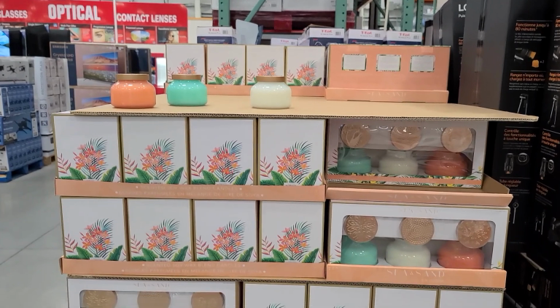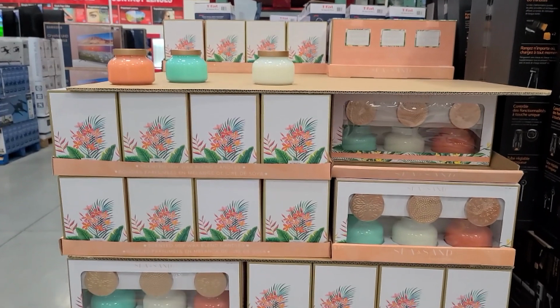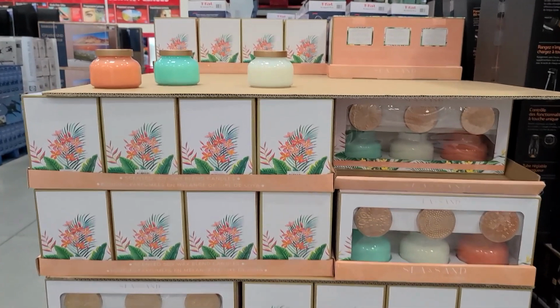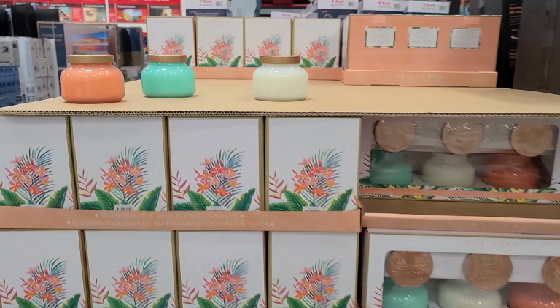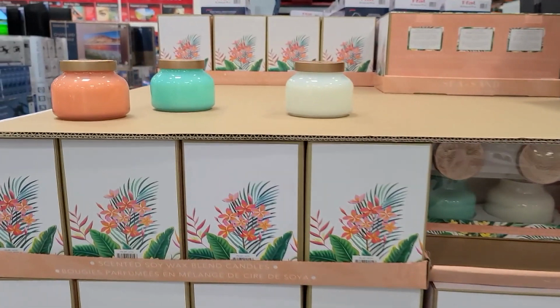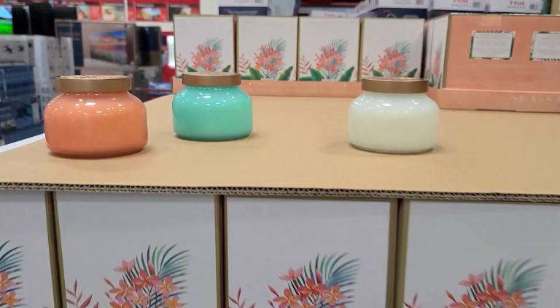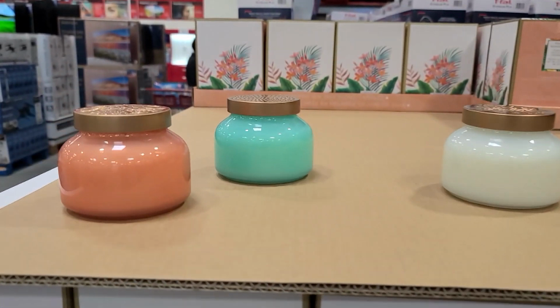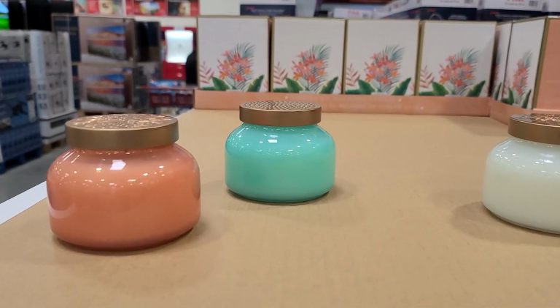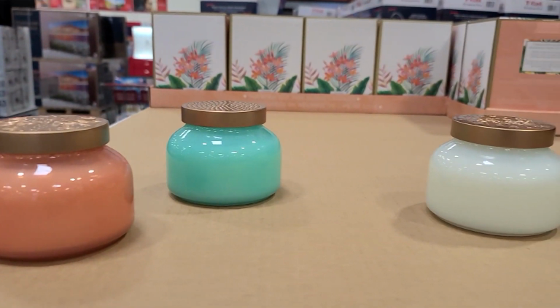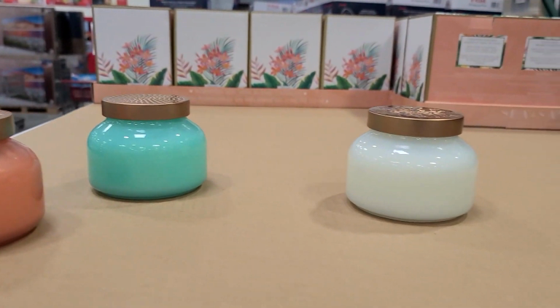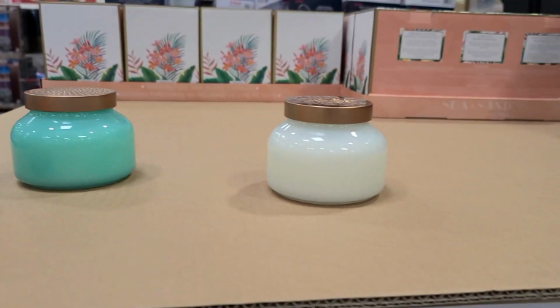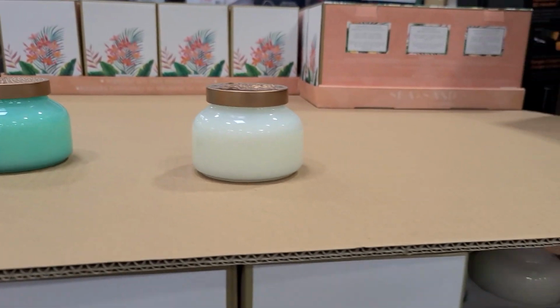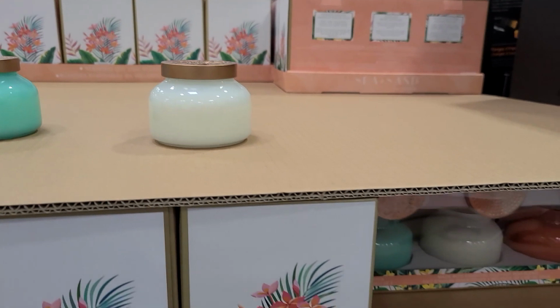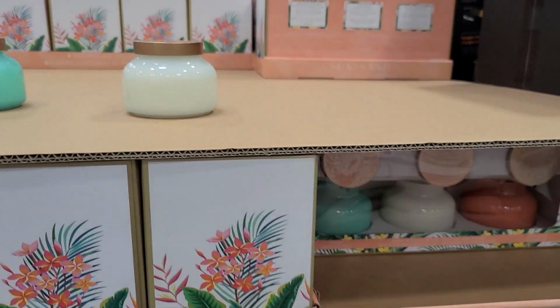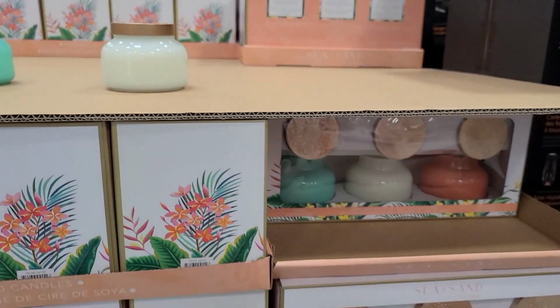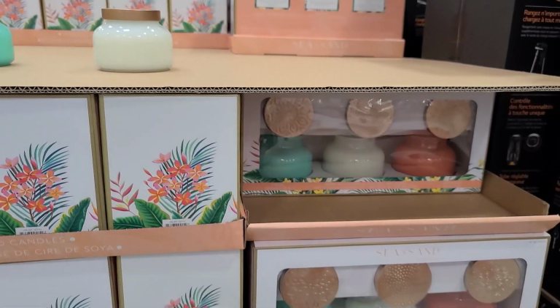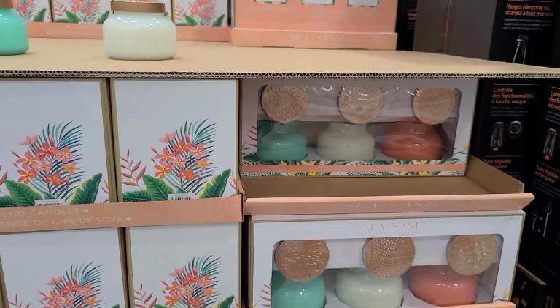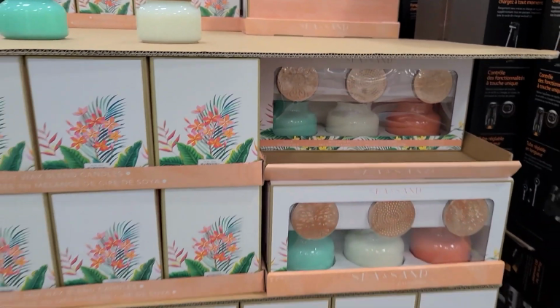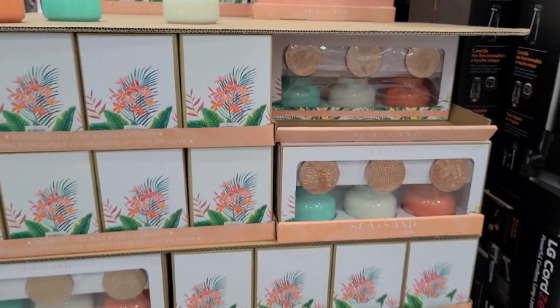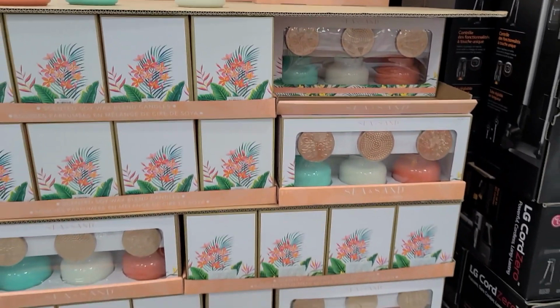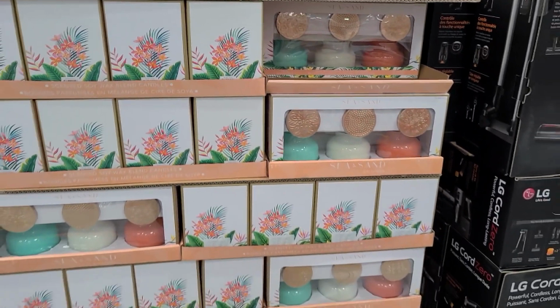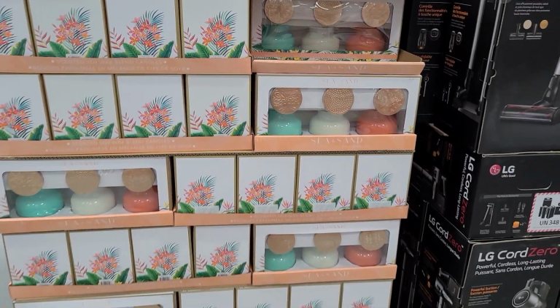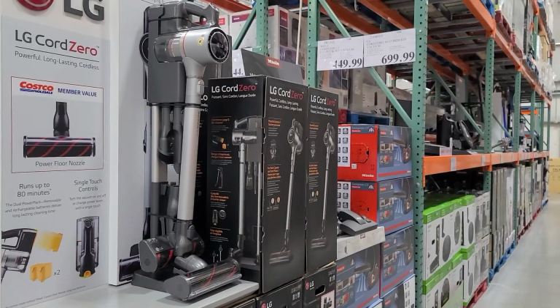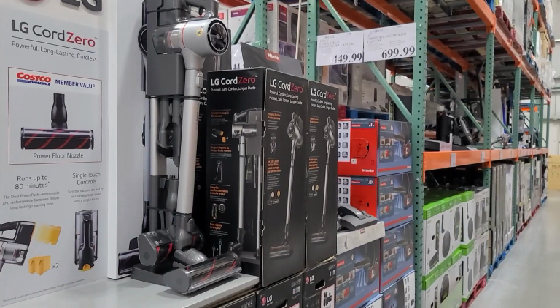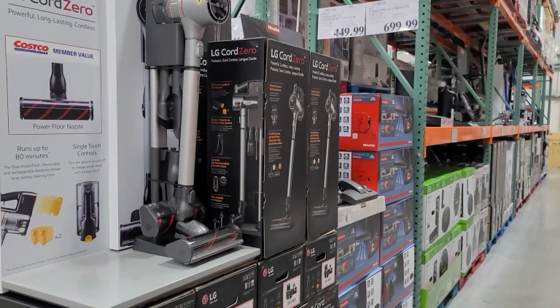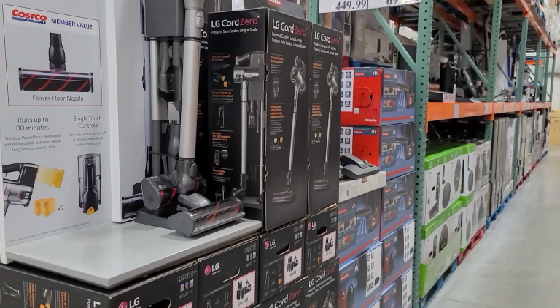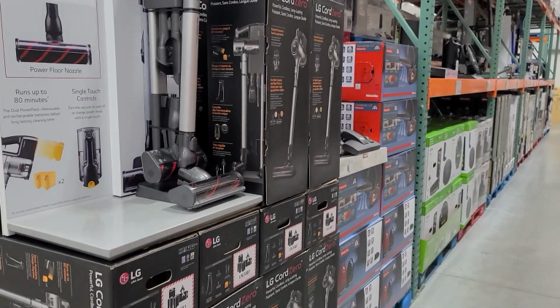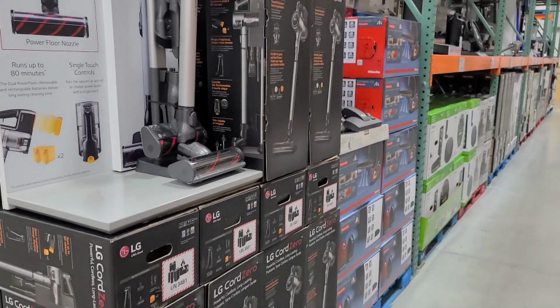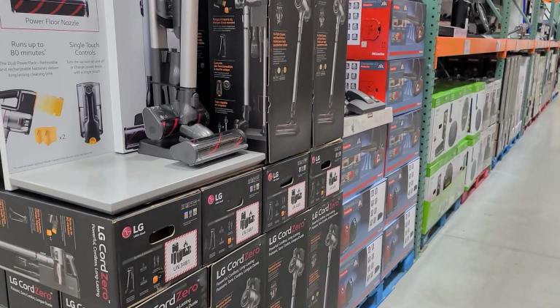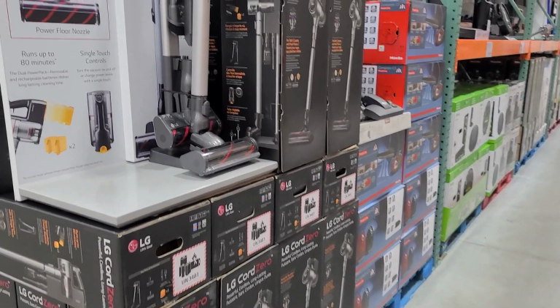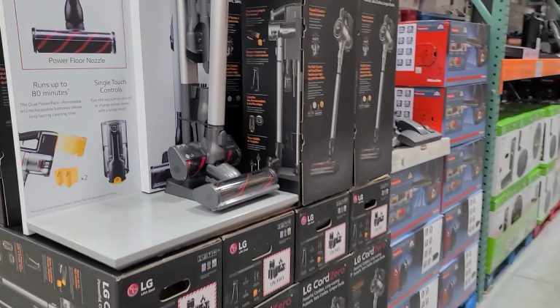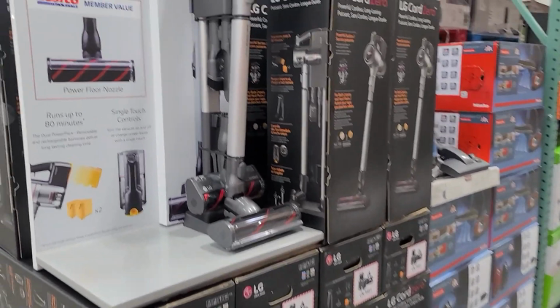They also have a ton of candles to choose from. These colors are so beautiful, but I feel like they're very summery and now people are moving into fall. Comment below and let me know if you're still in summer mode or you're gearing up for fall.